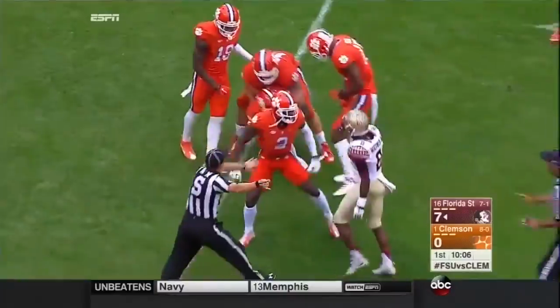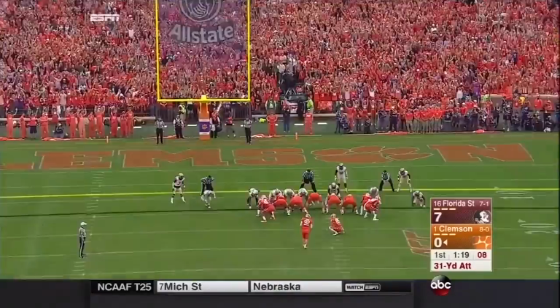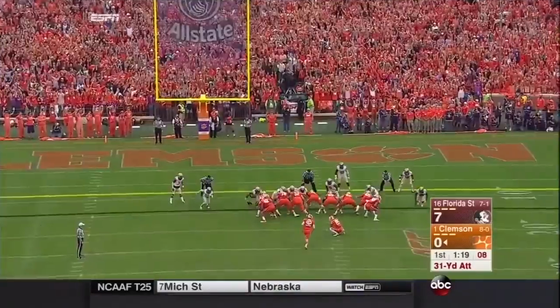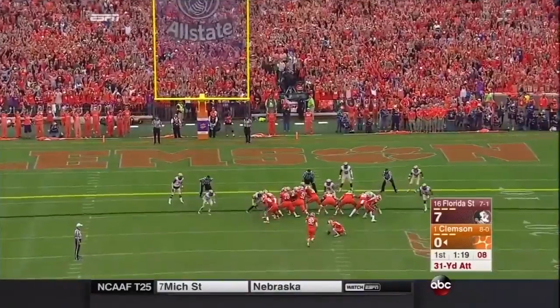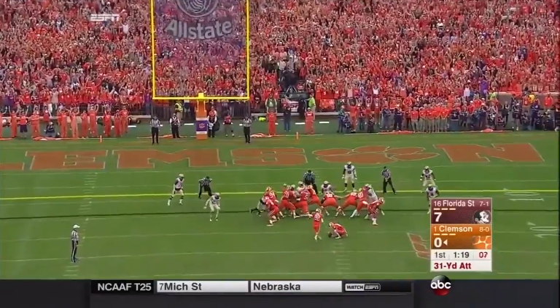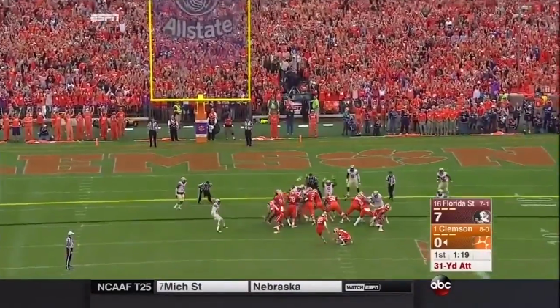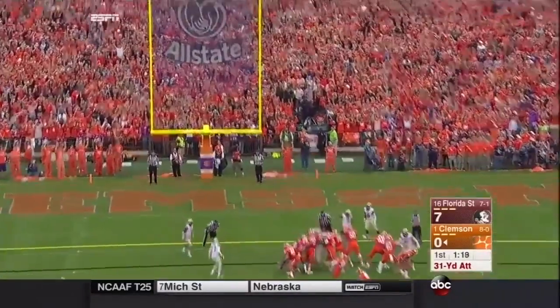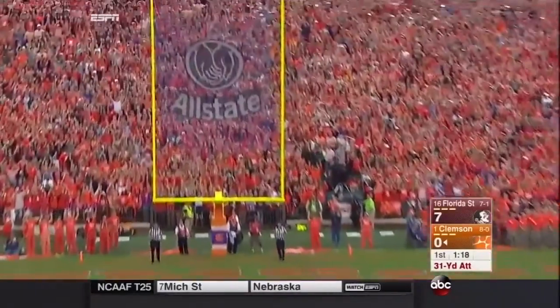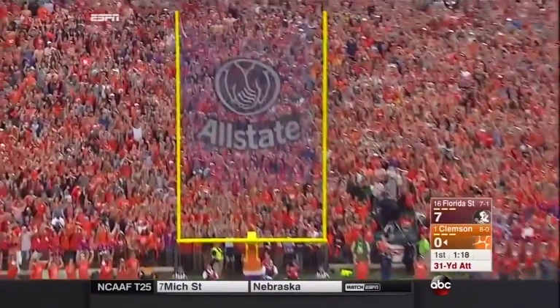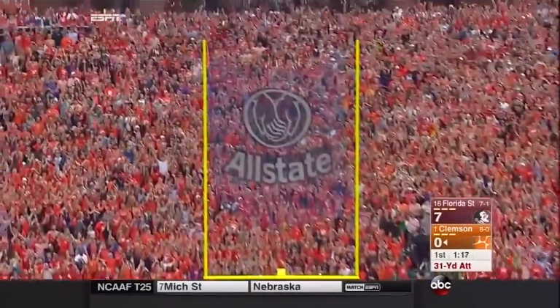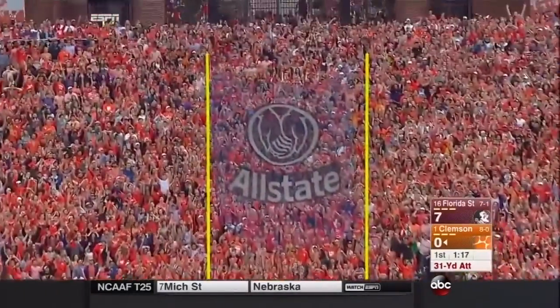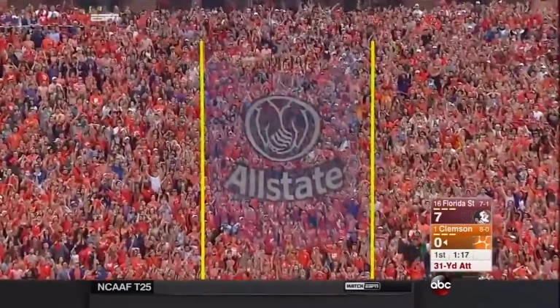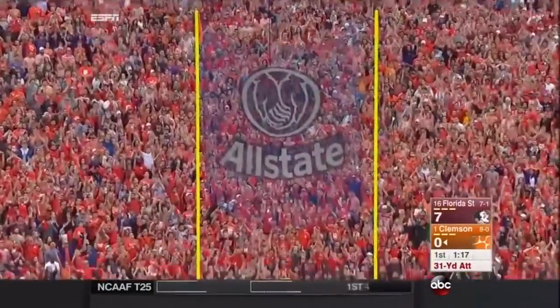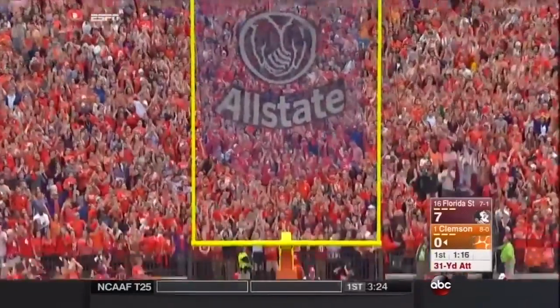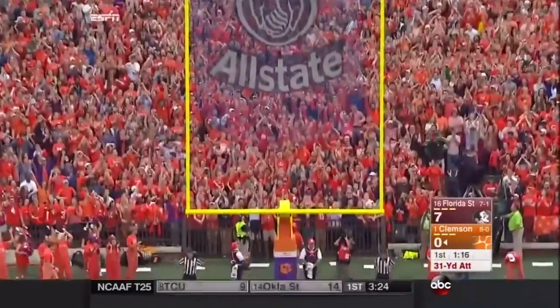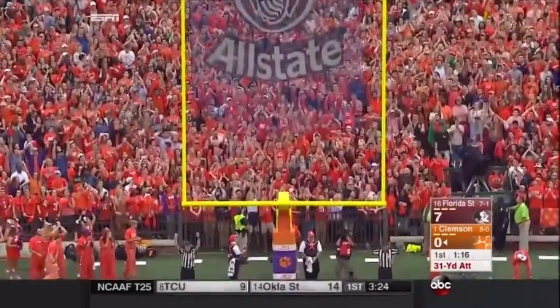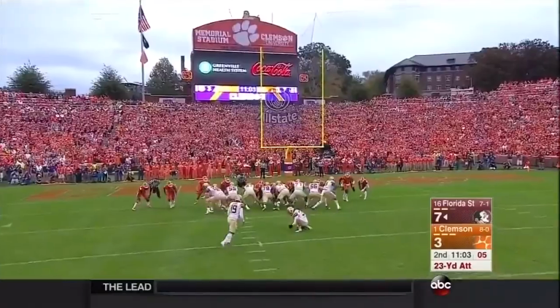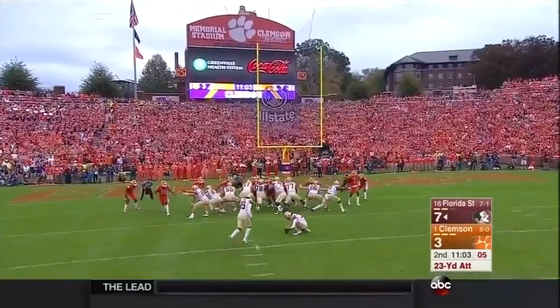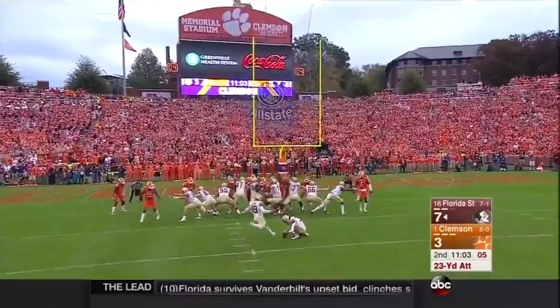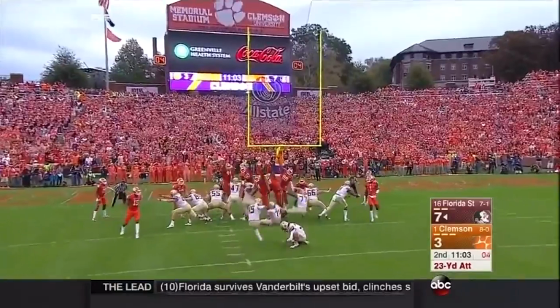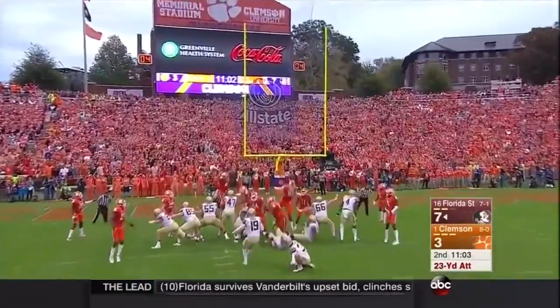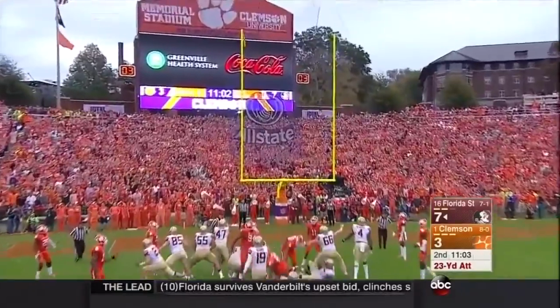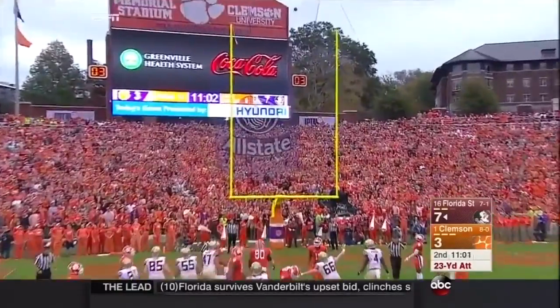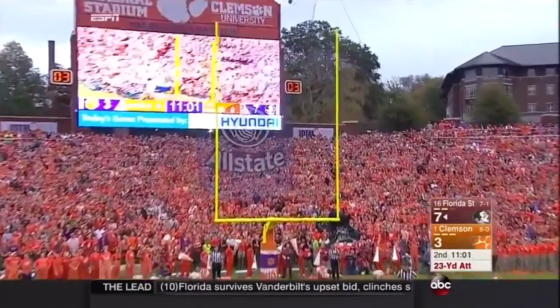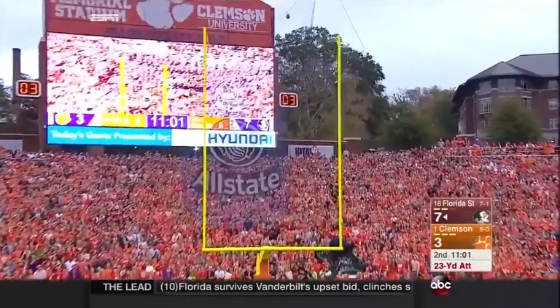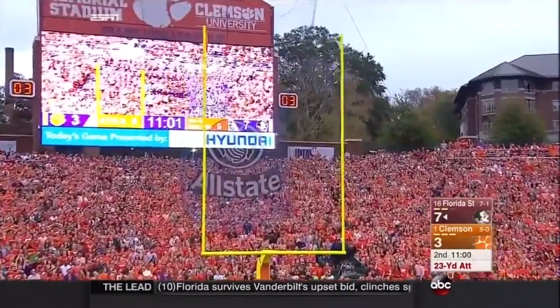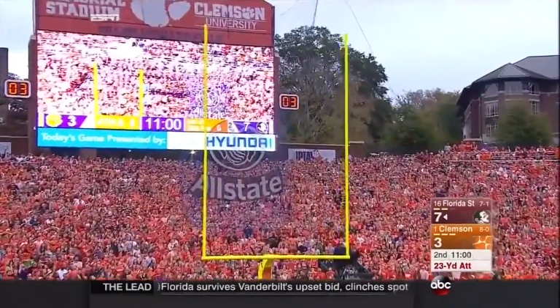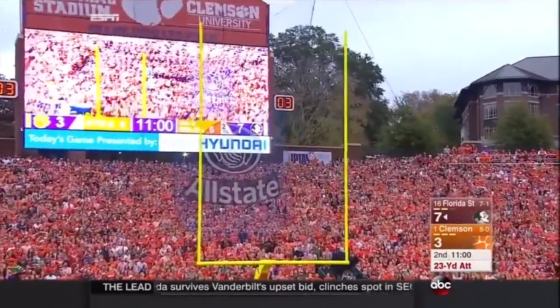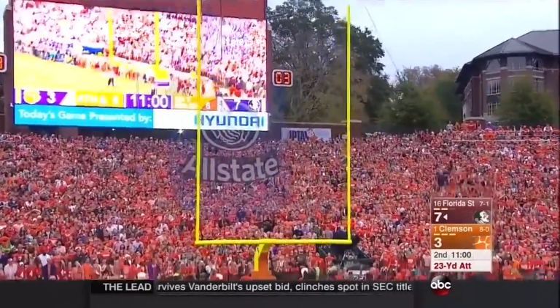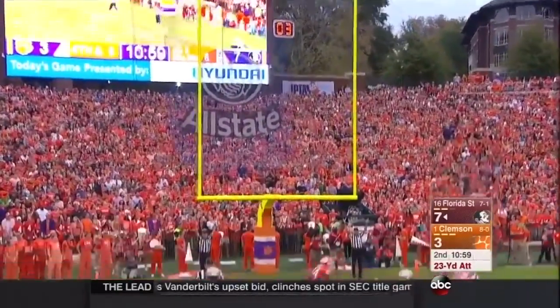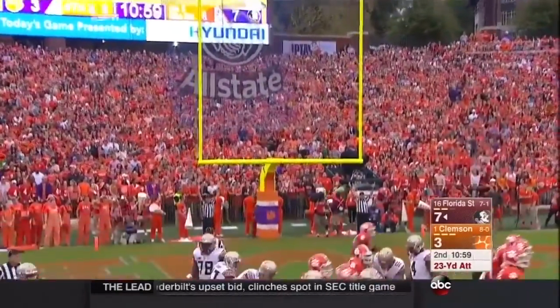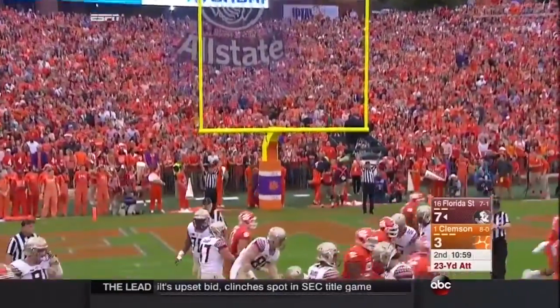That gets the Tigers on the board. And he knocks it through. There's just been a little bit of a slump, but does not miss and still has an inside of 40.